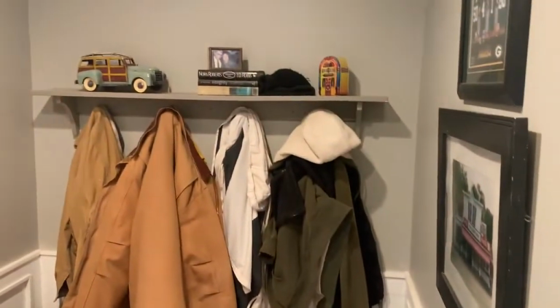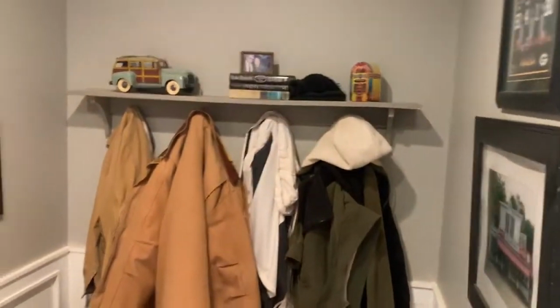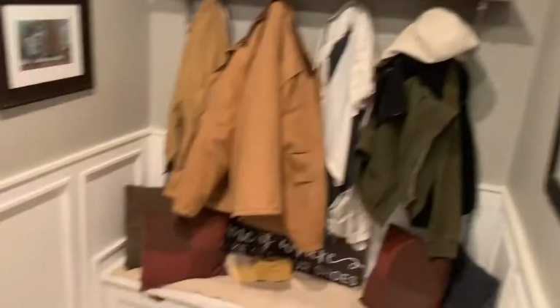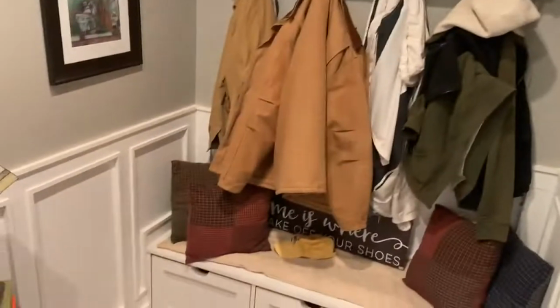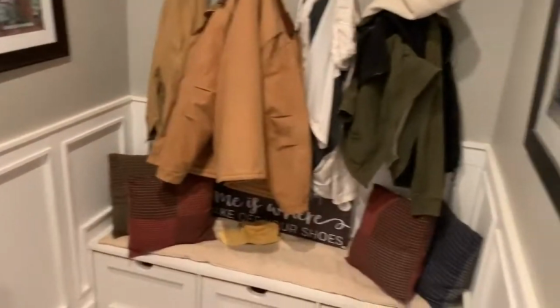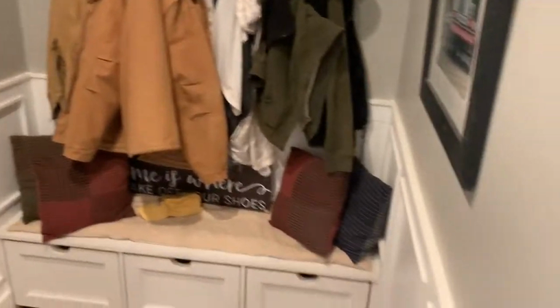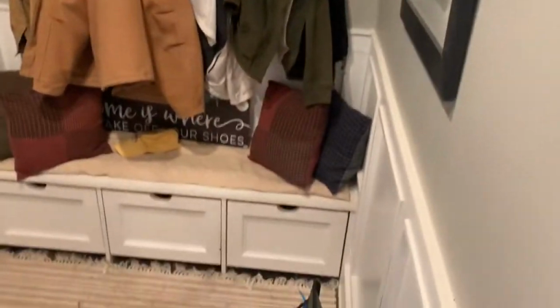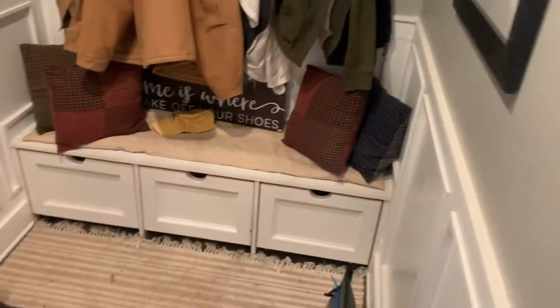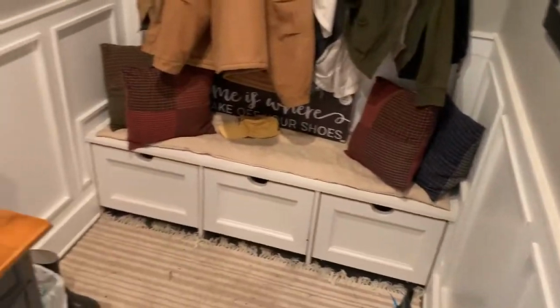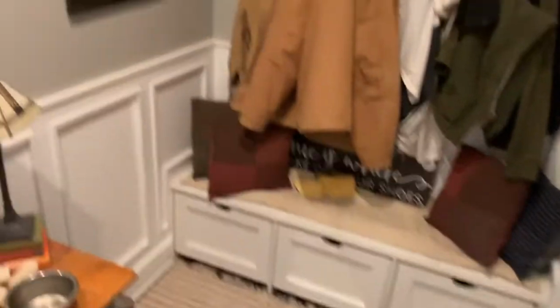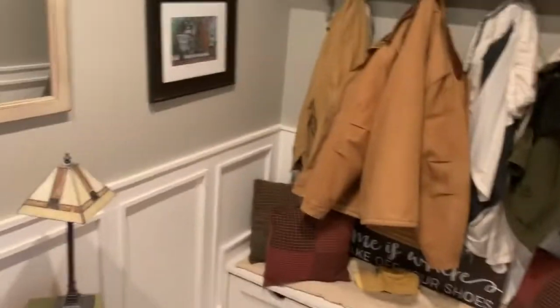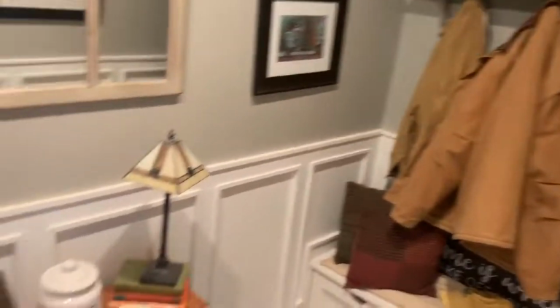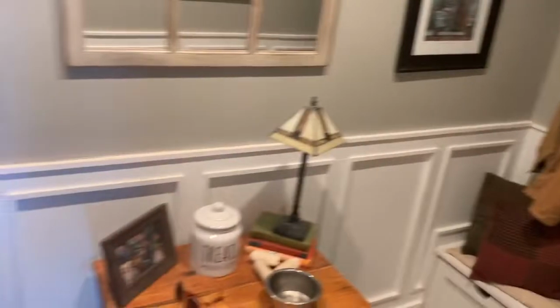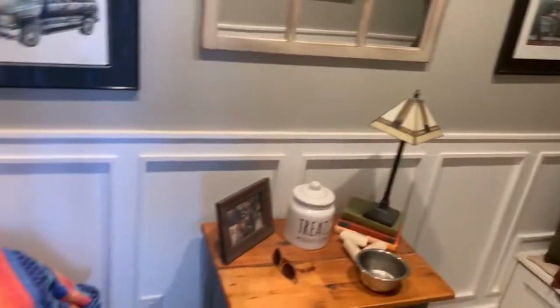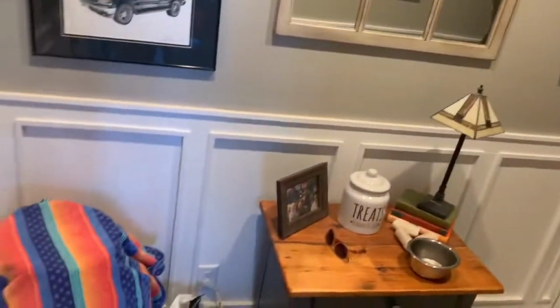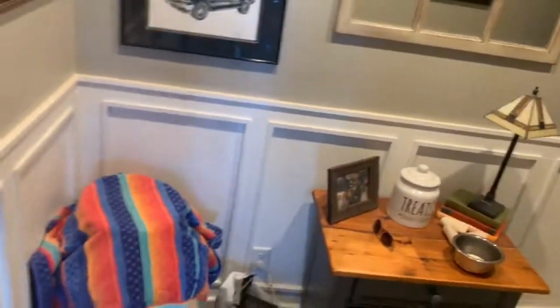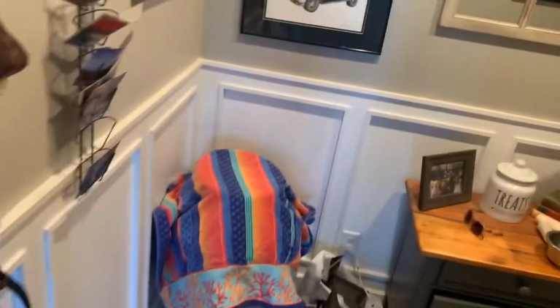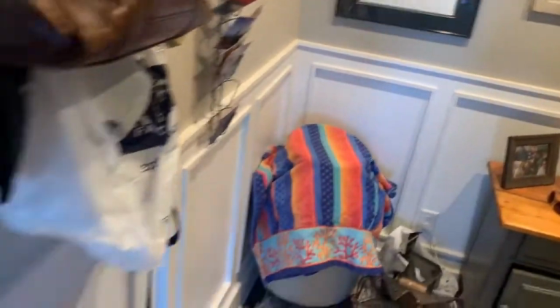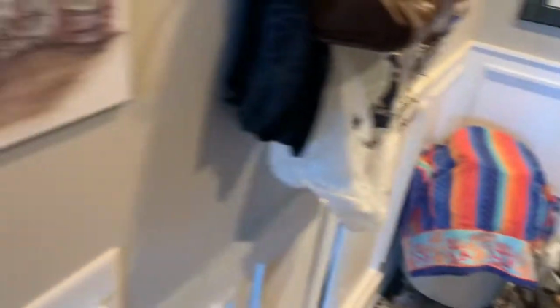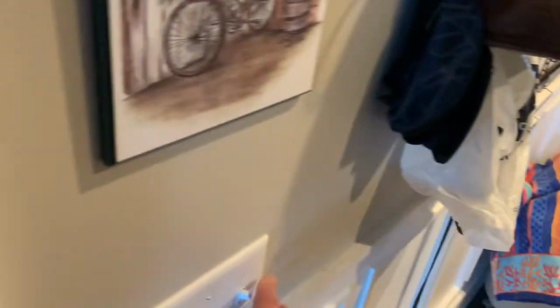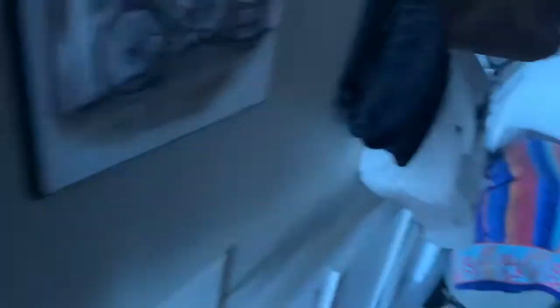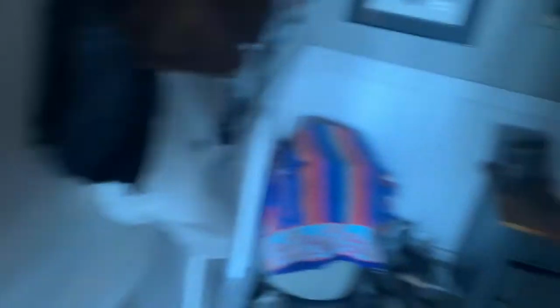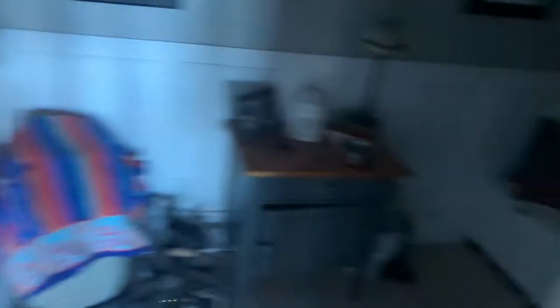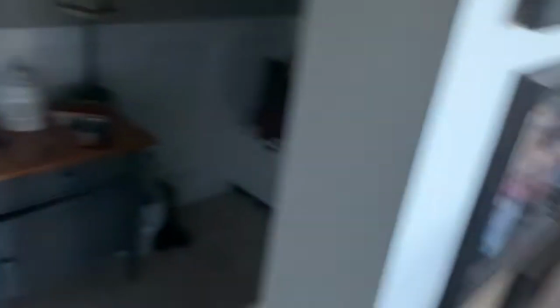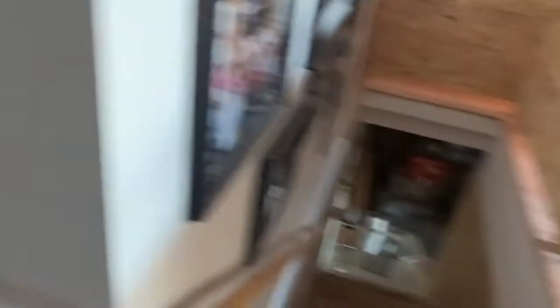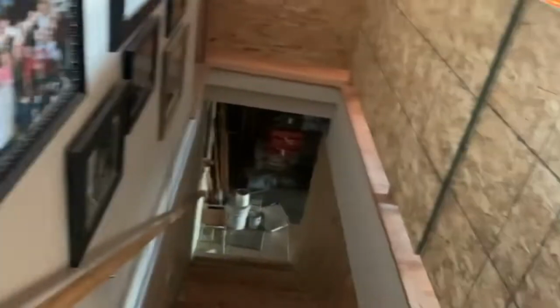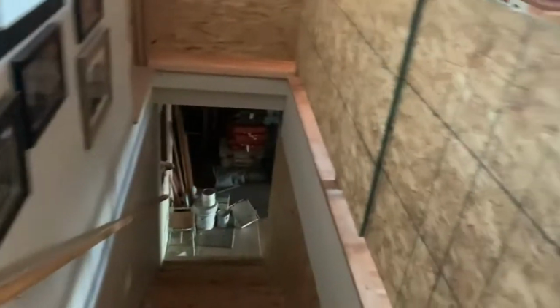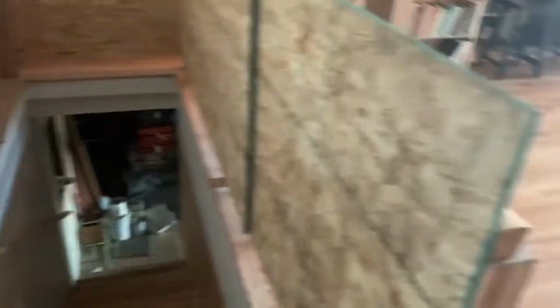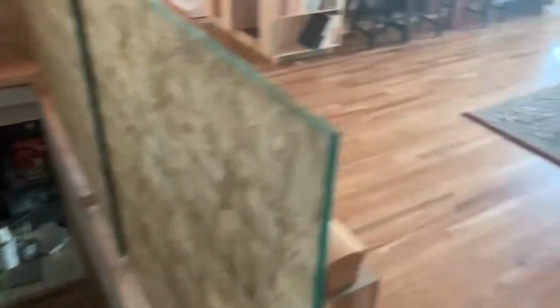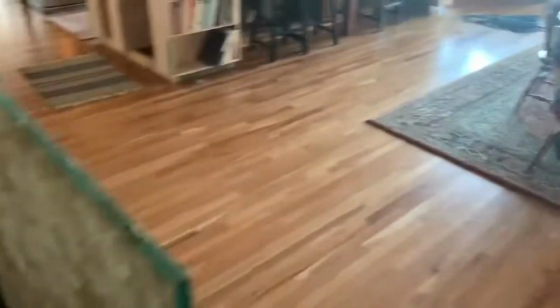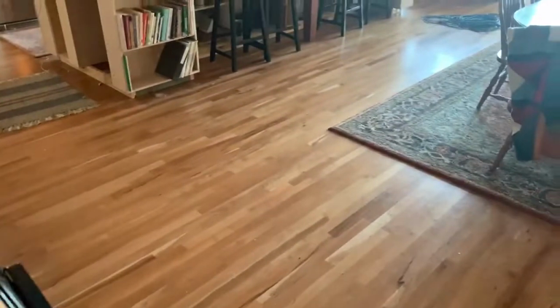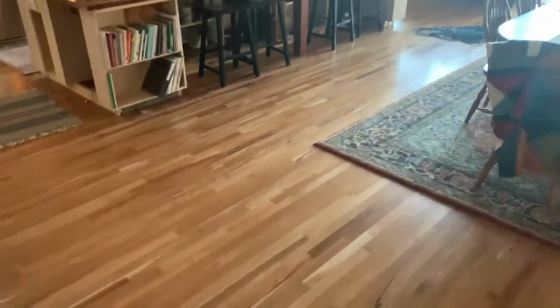I wish you could smell that. But this is our mudroom — it really turned out beautiful, I think. Thanks for following our progress.